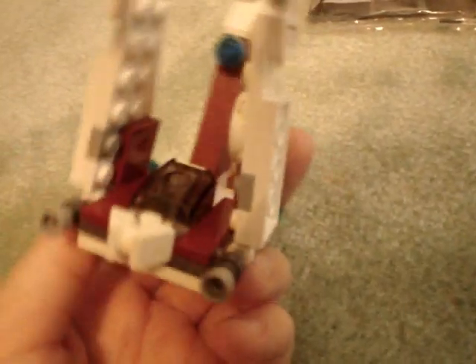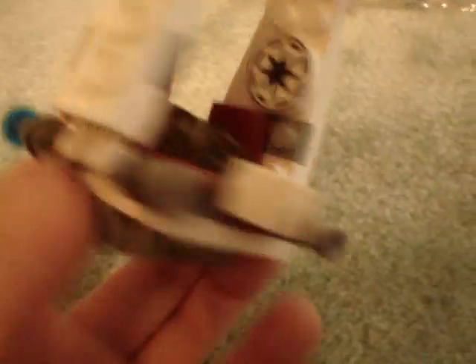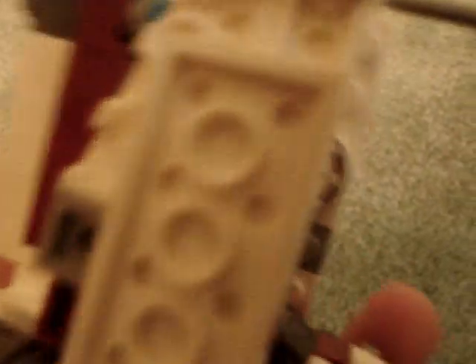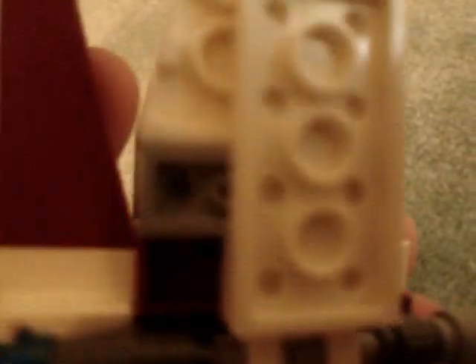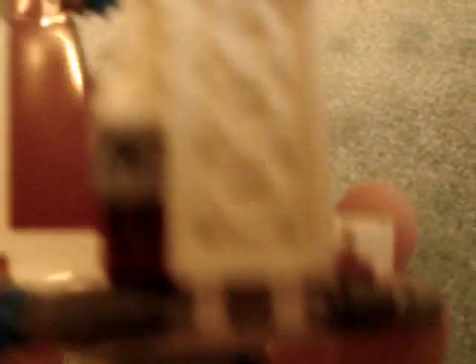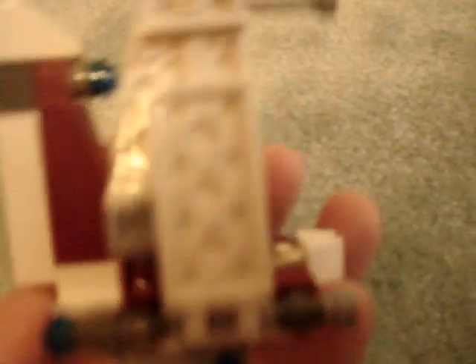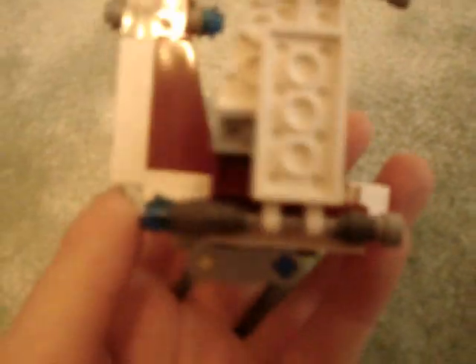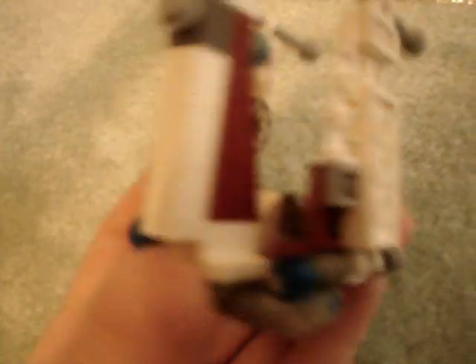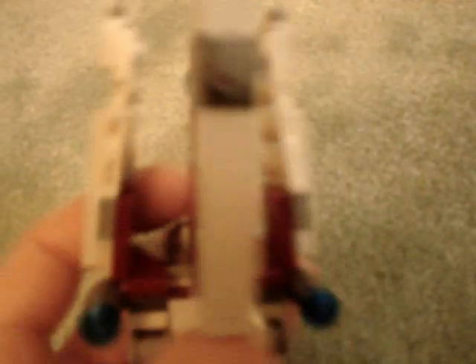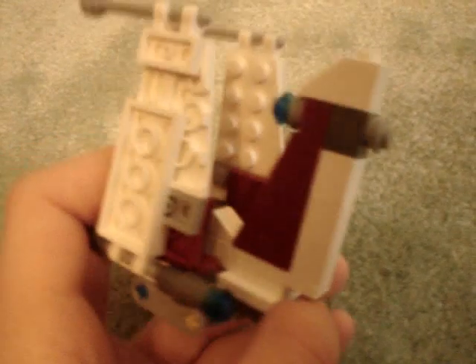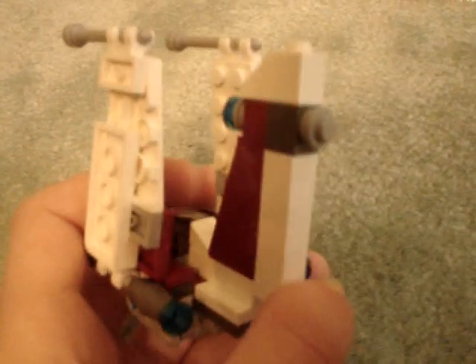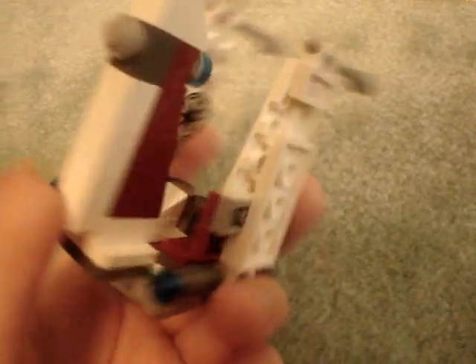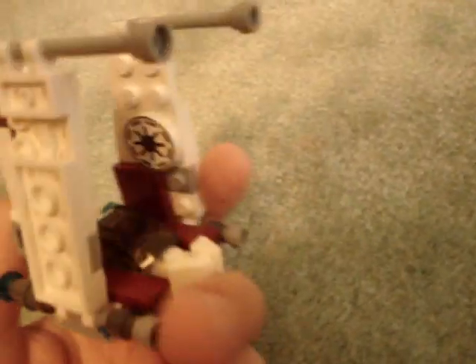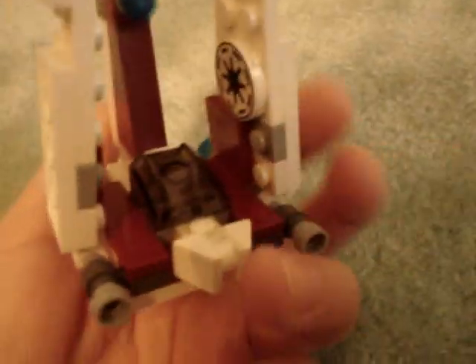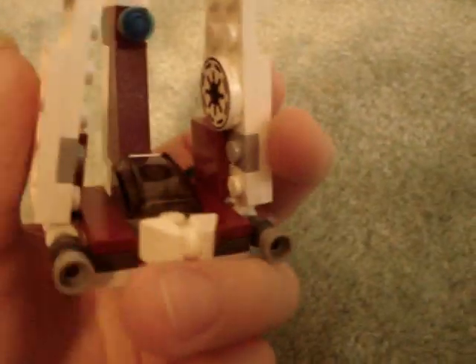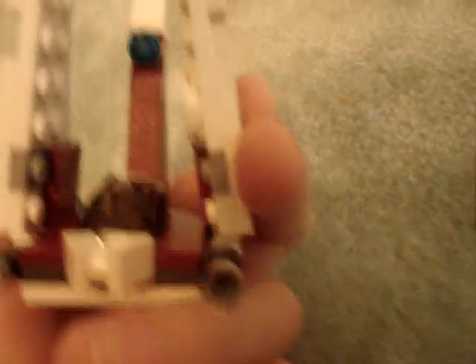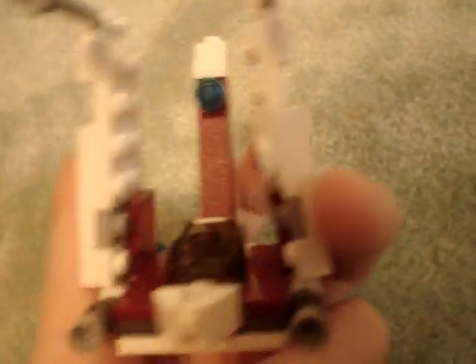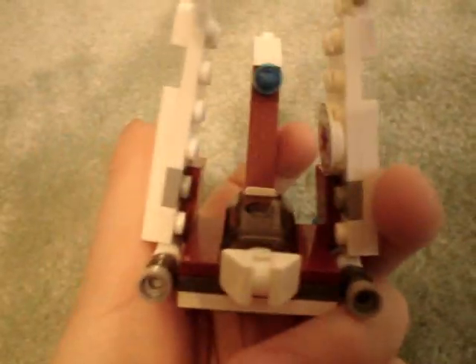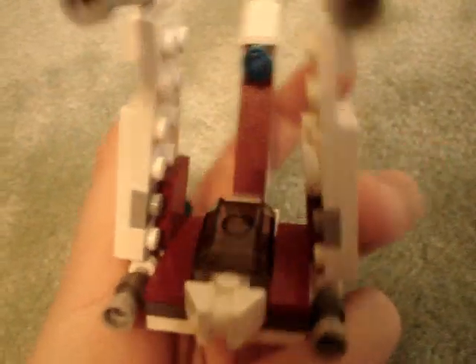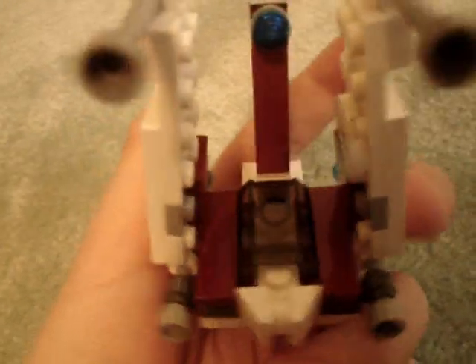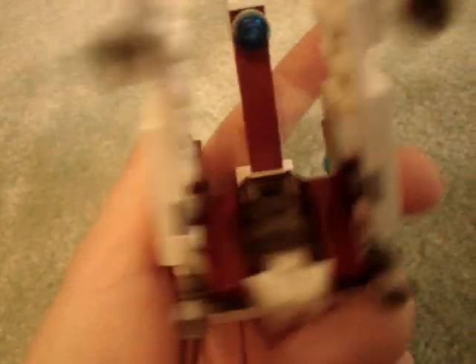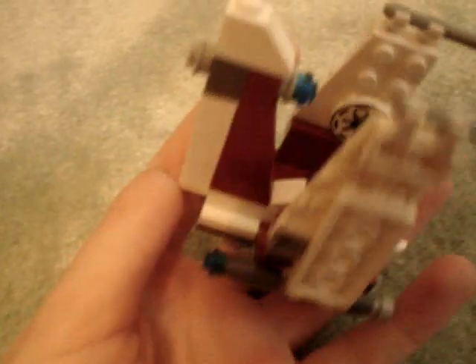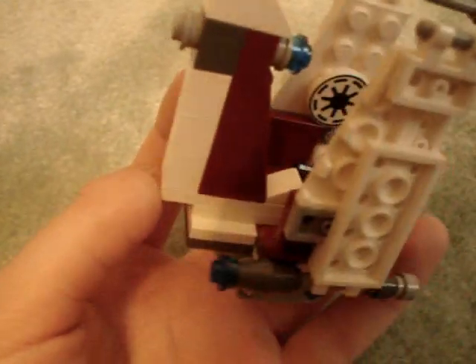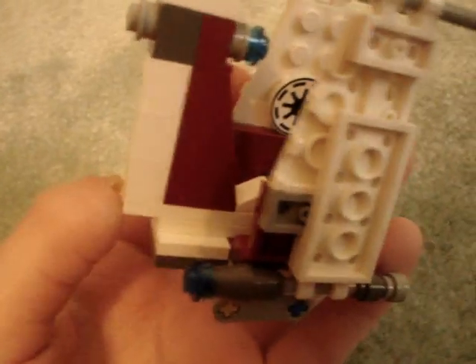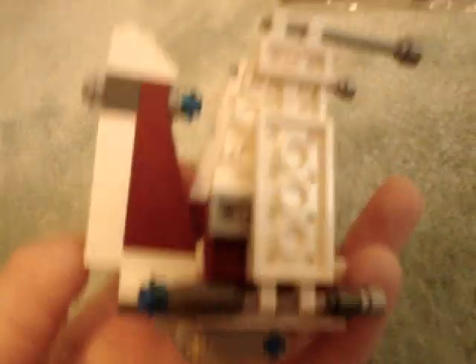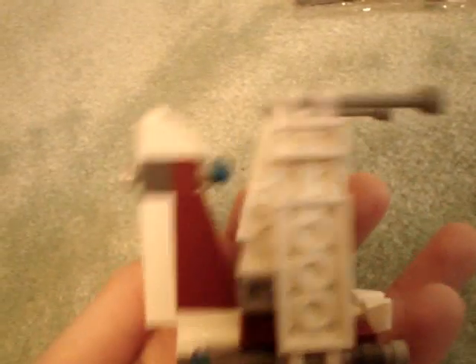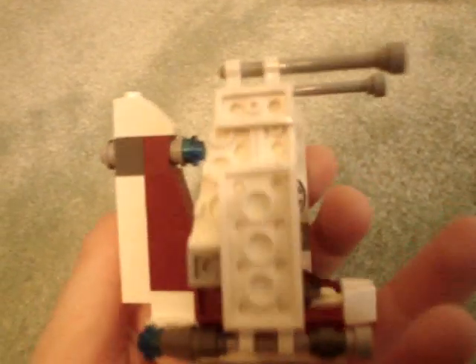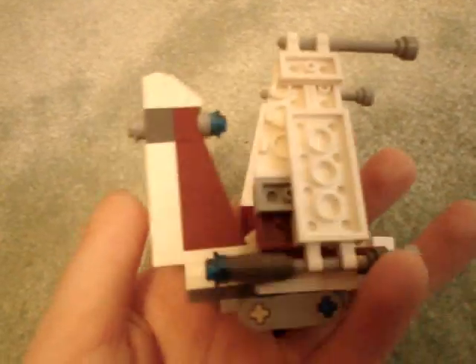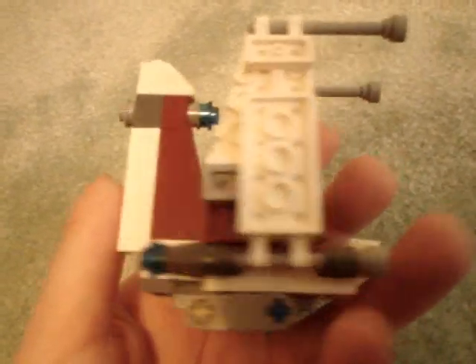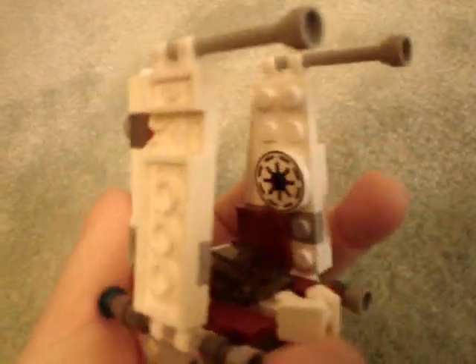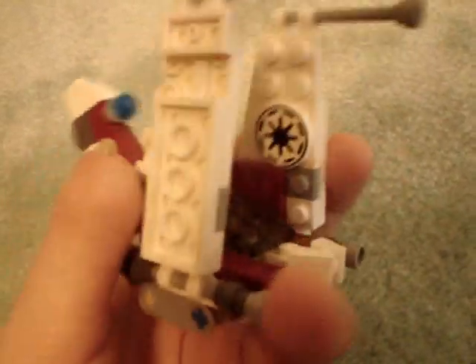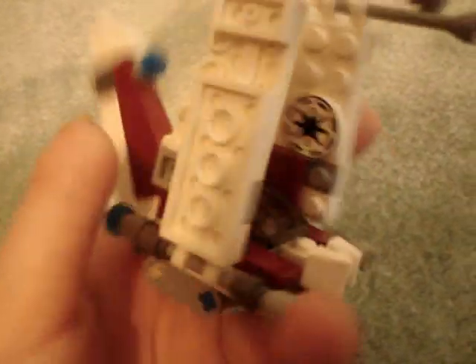This set is probably a lot of fun if you just want to have a little ship to zoom around. The regular V19 Torrent is really hard to play with because it's so big, and it's also very hard to build. So this is a good set.